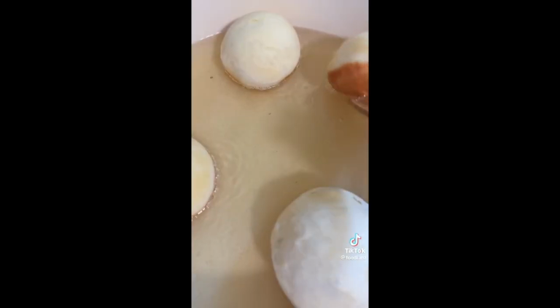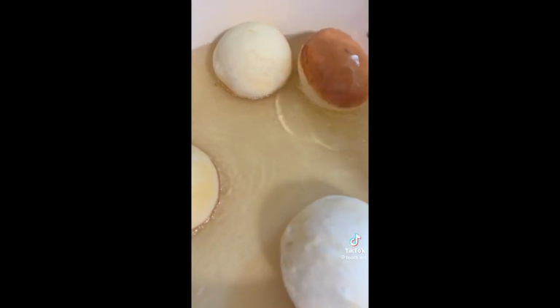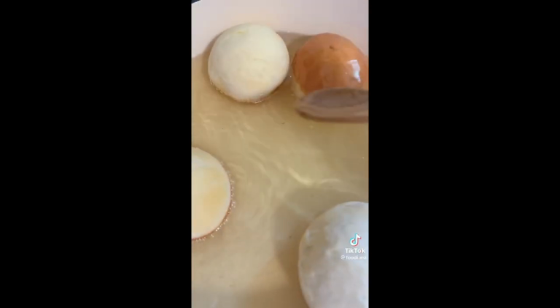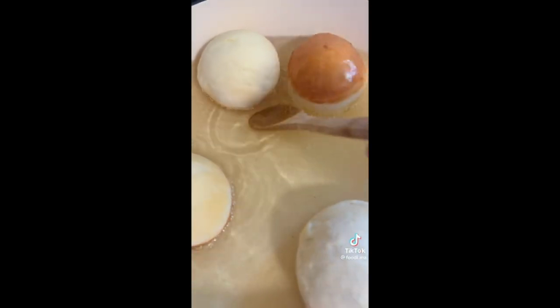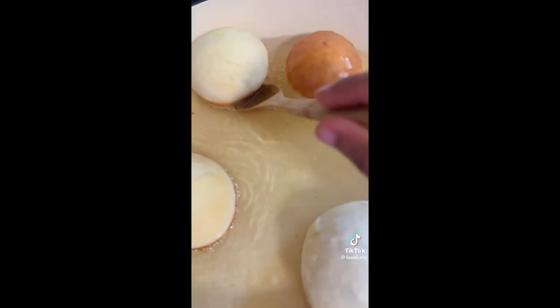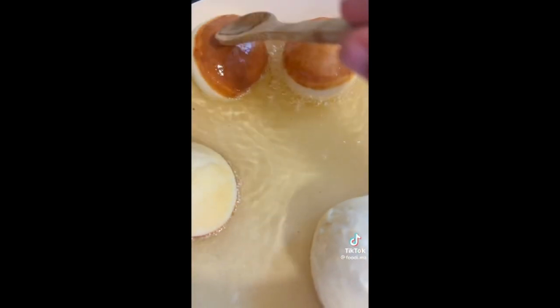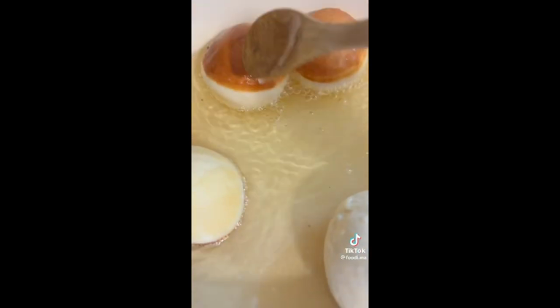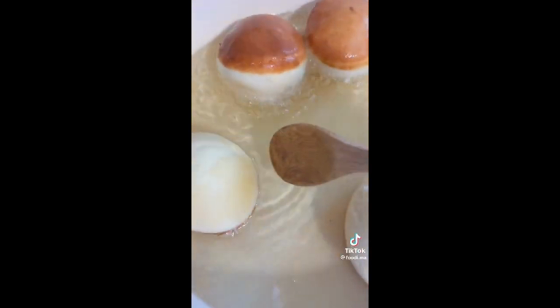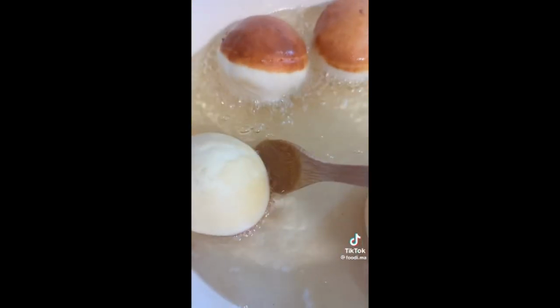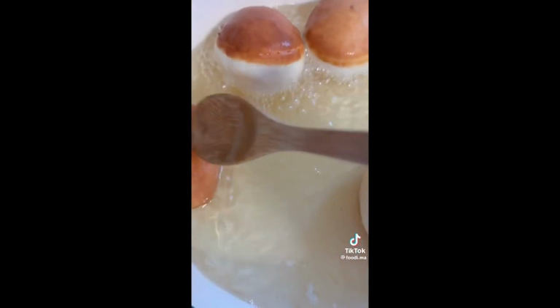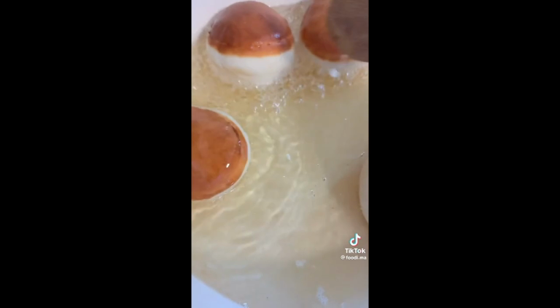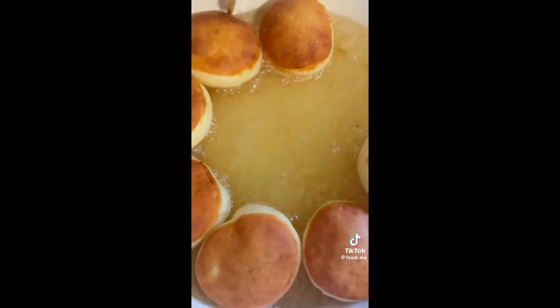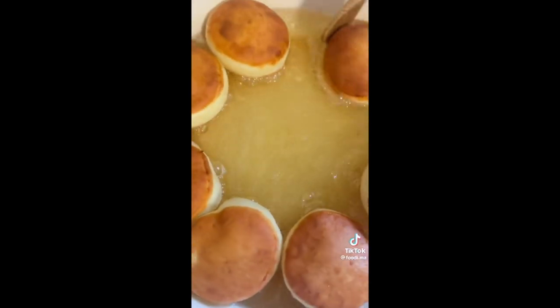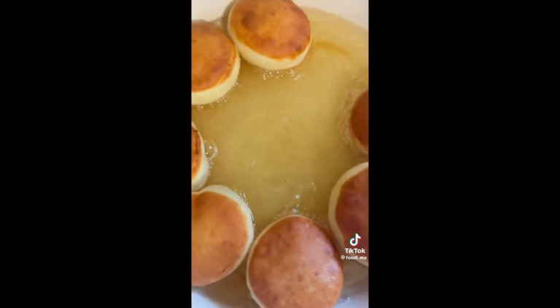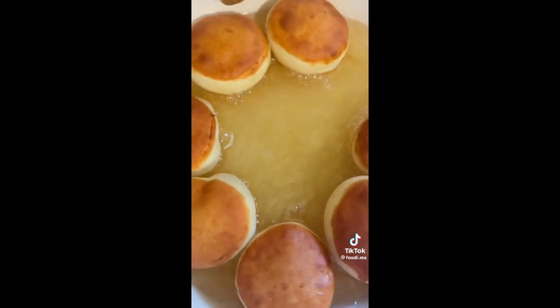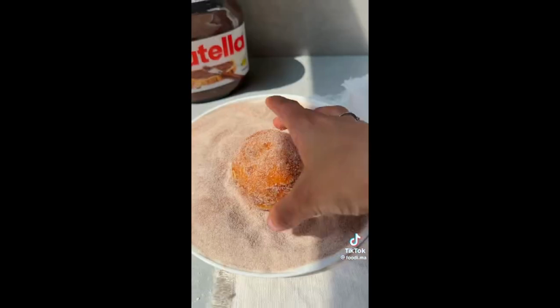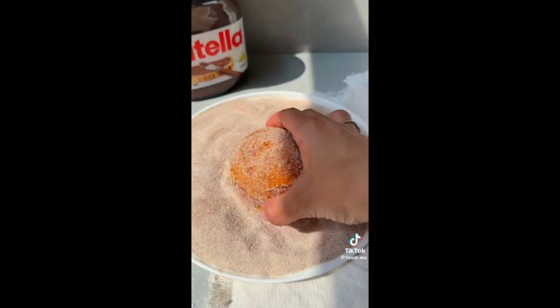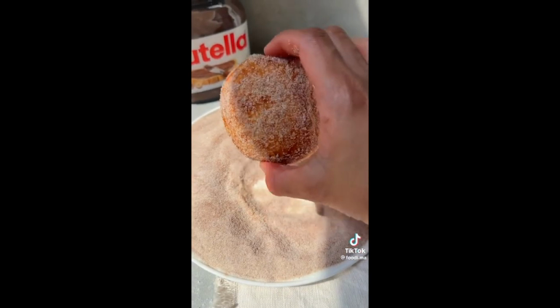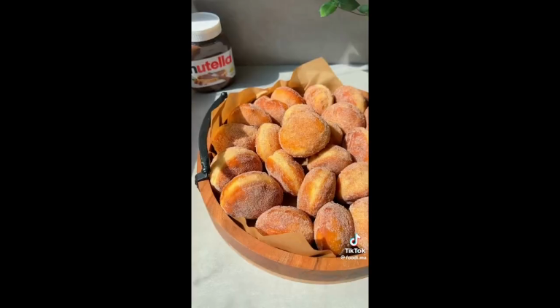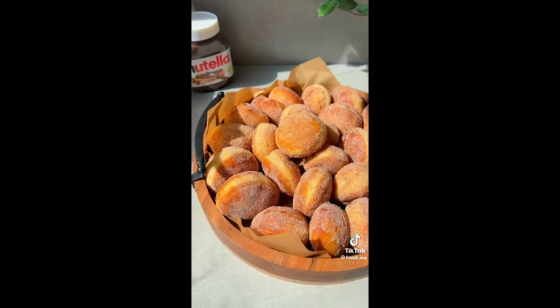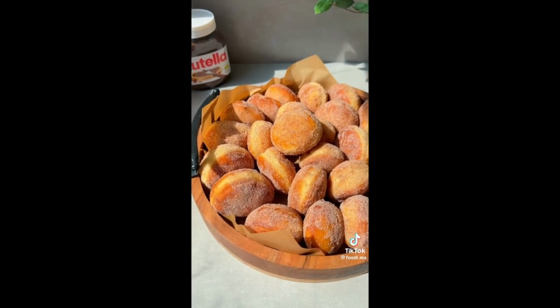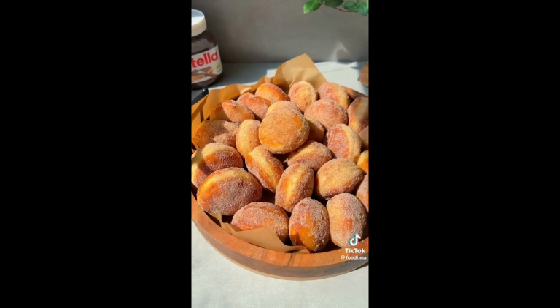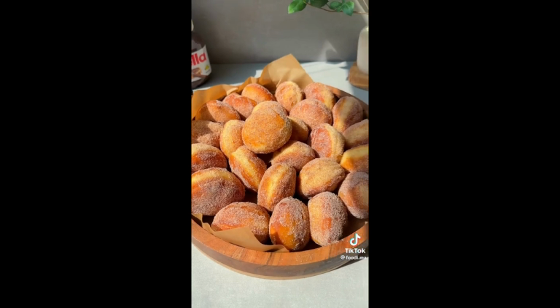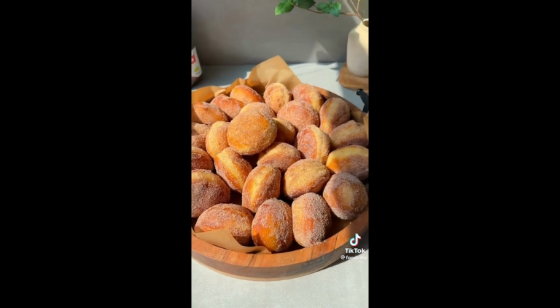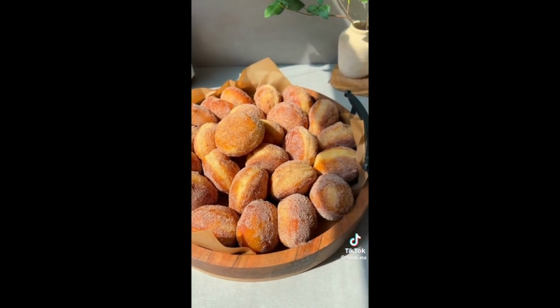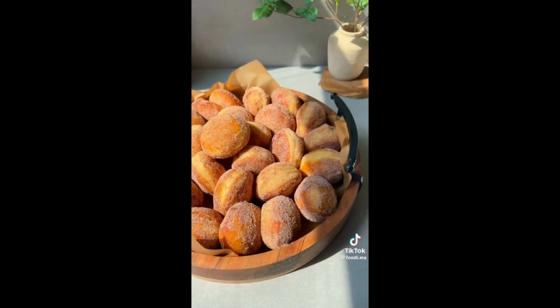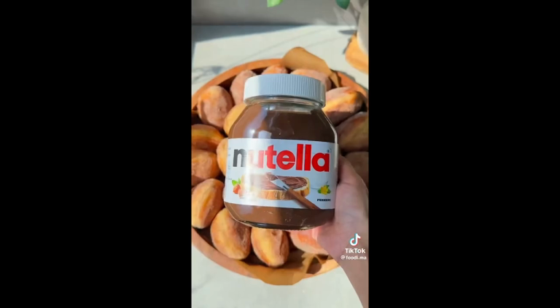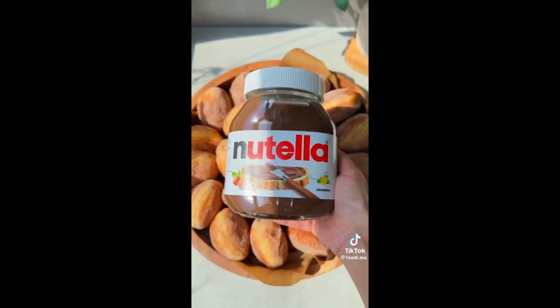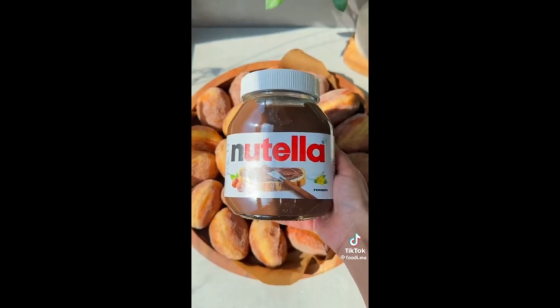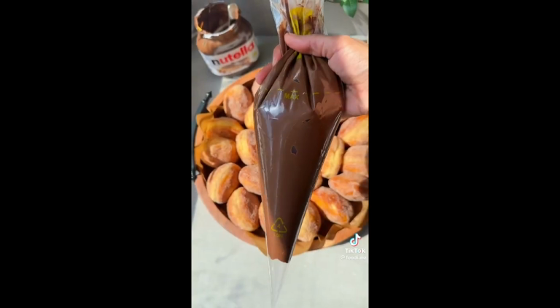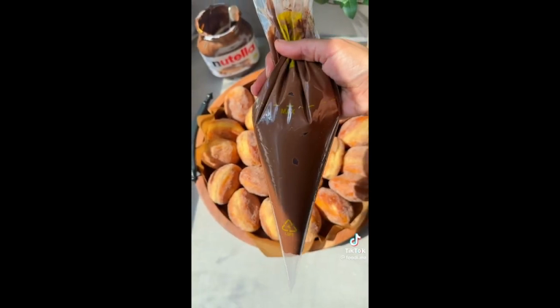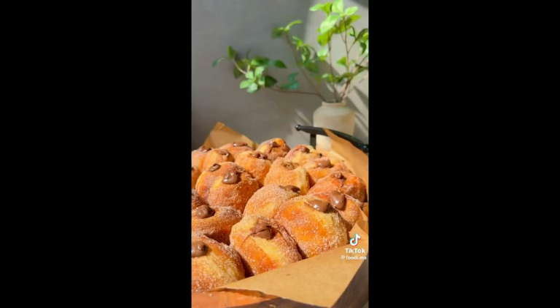Now fry your donuts, looking for a golden brown color. Once they're ready, remove from the oil and dip into your cinnamon sugar mixture. Repeat with the rest of your donuts, then add a jar of Nutella into a piping bag, stuff your donuts, and you're ready to enjoy.